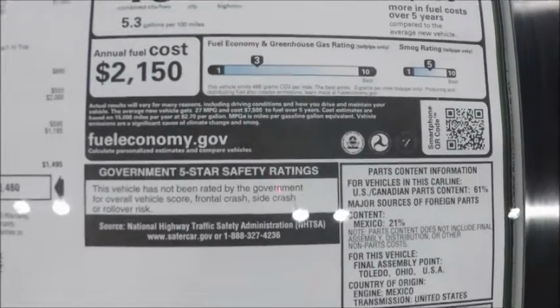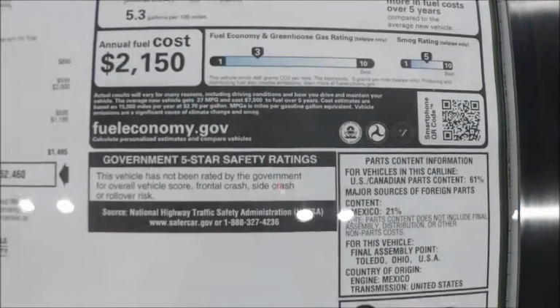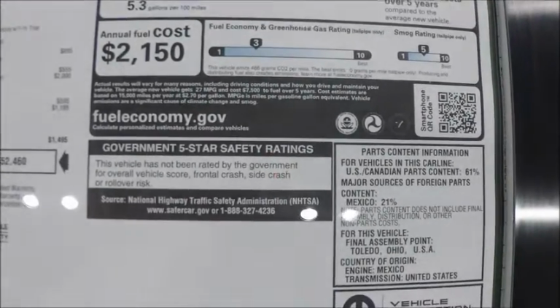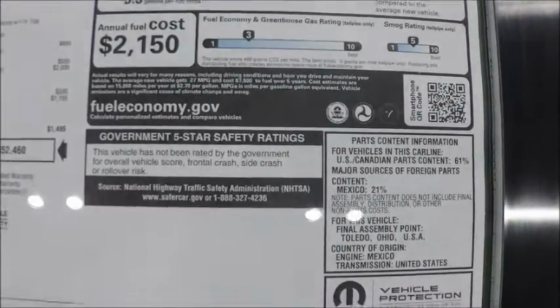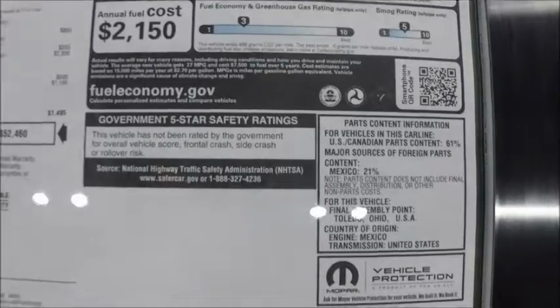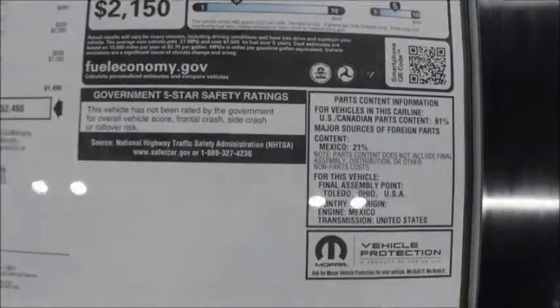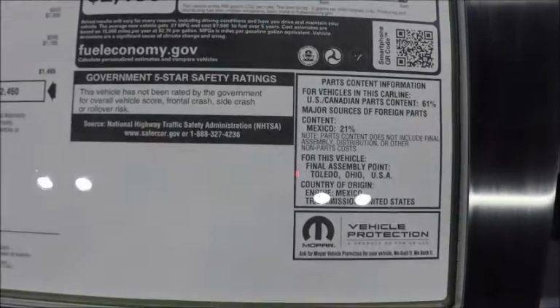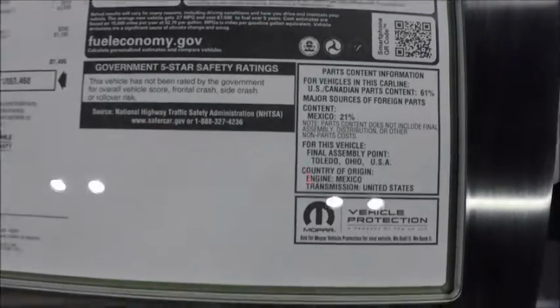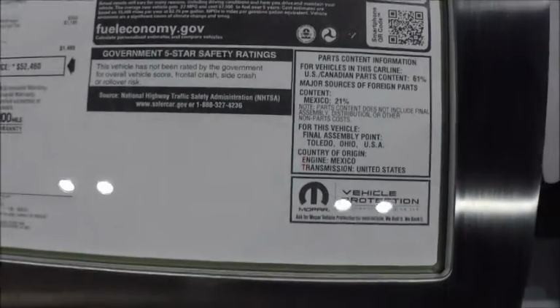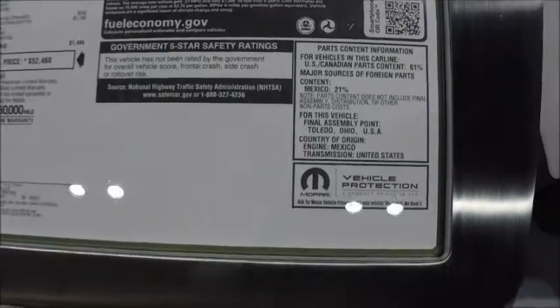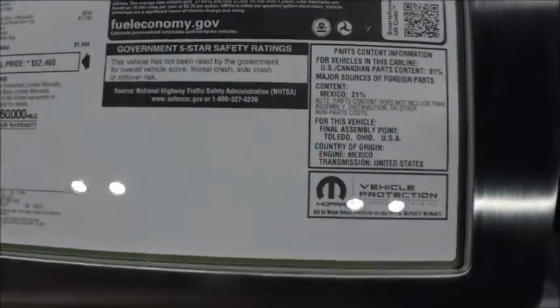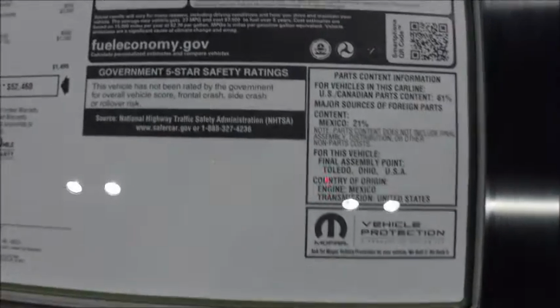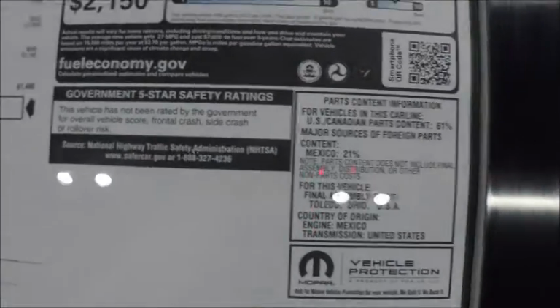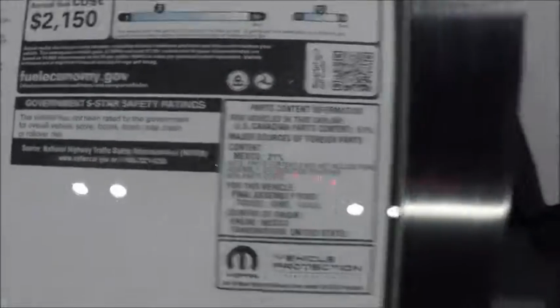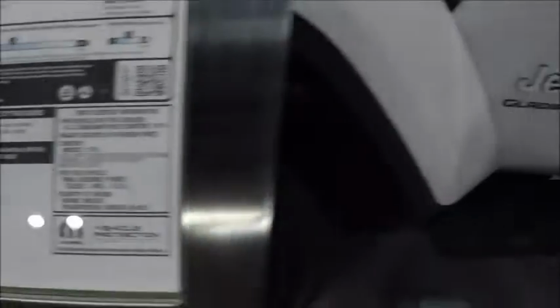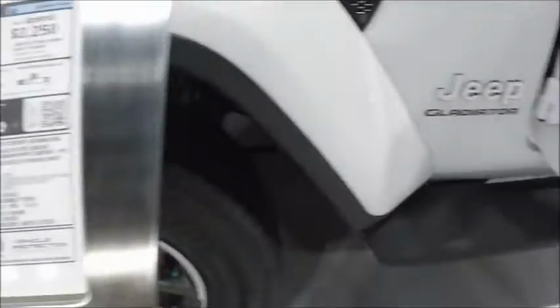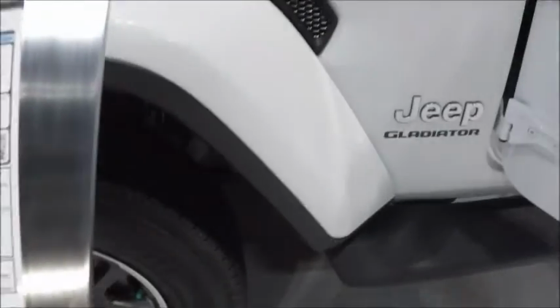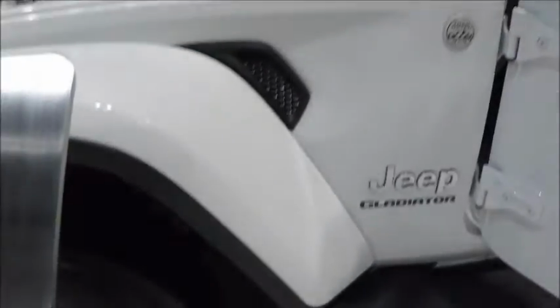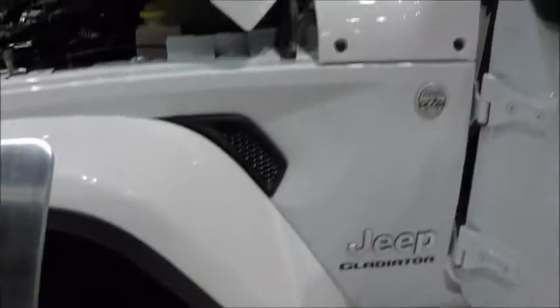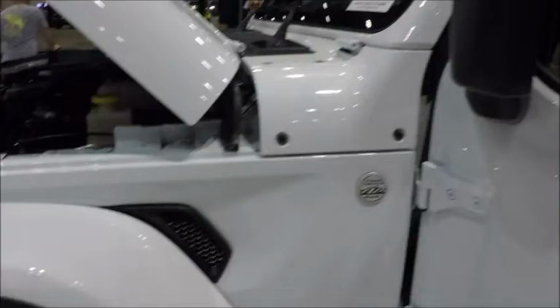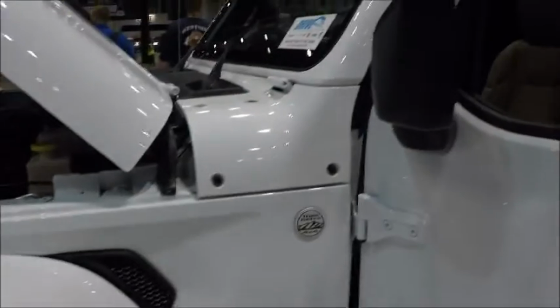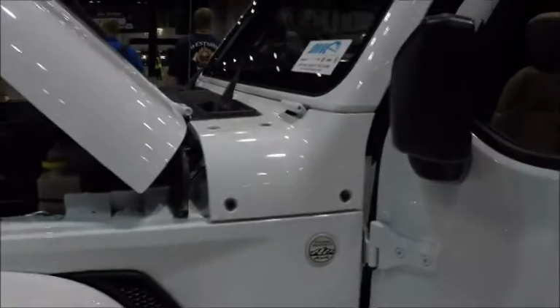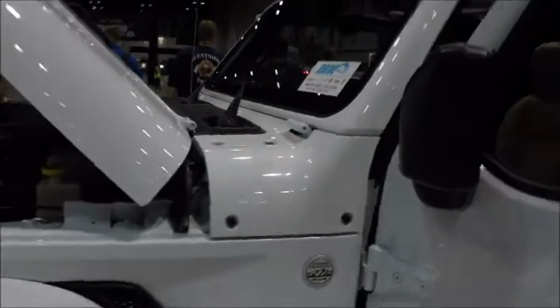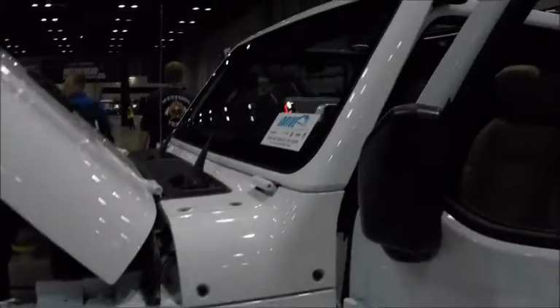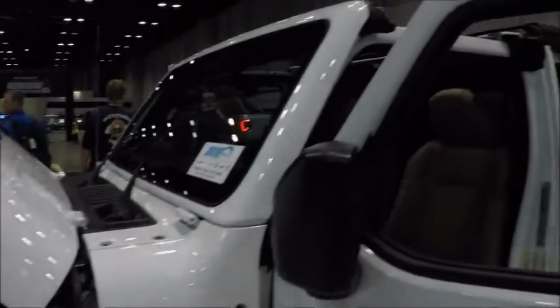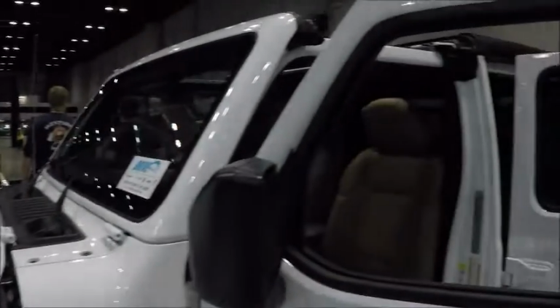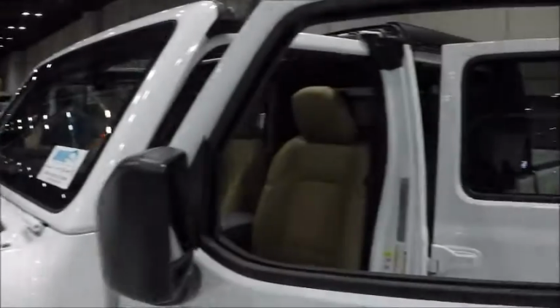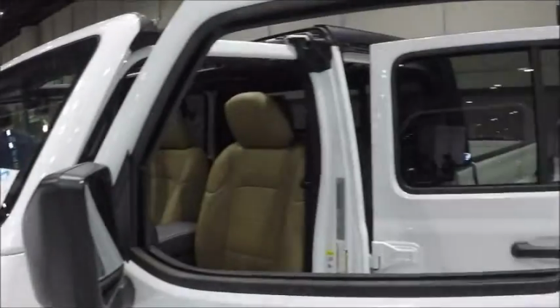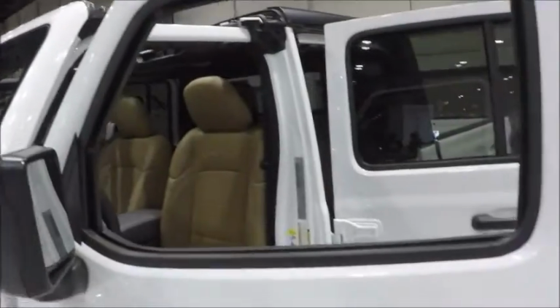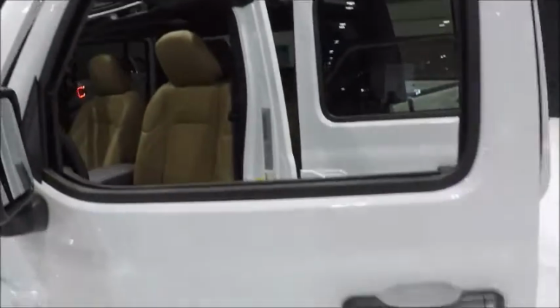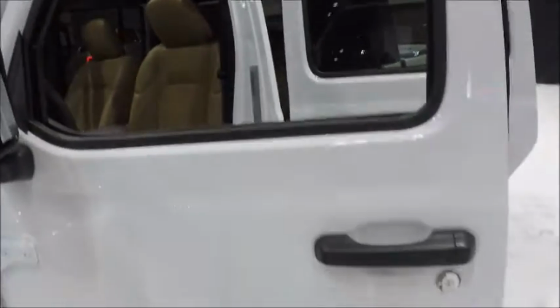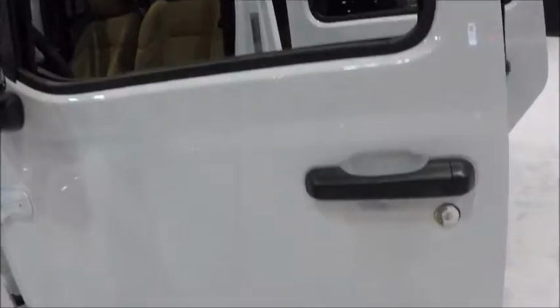The fuel economy isn't so great as you would expect, but it's a Jeep. And of course, it sports those removable doors.